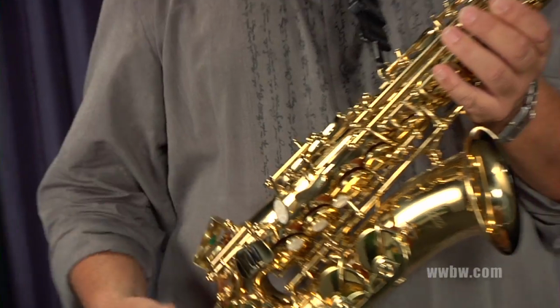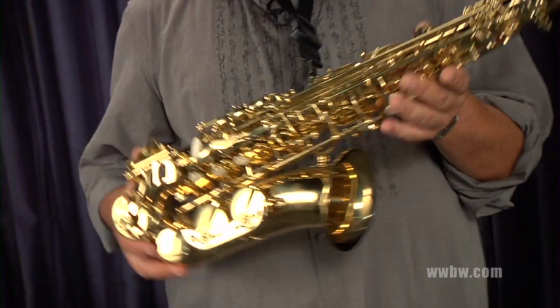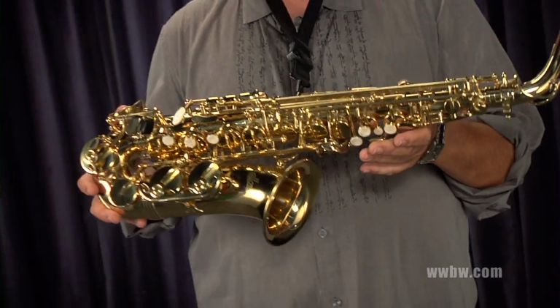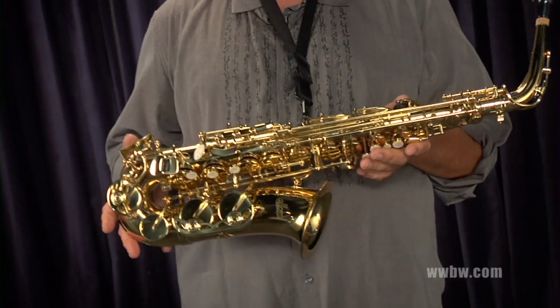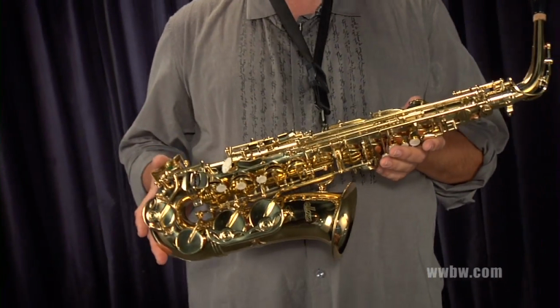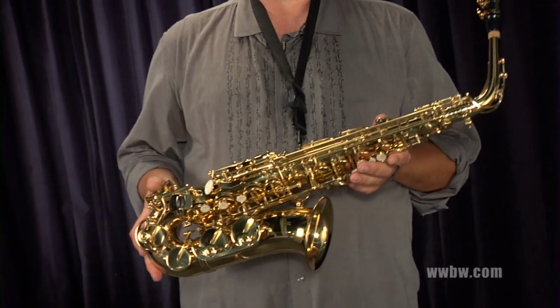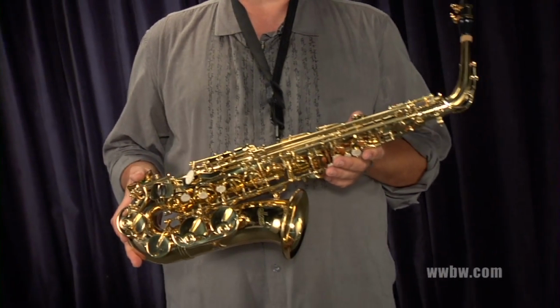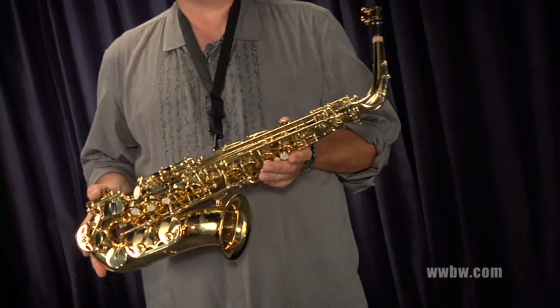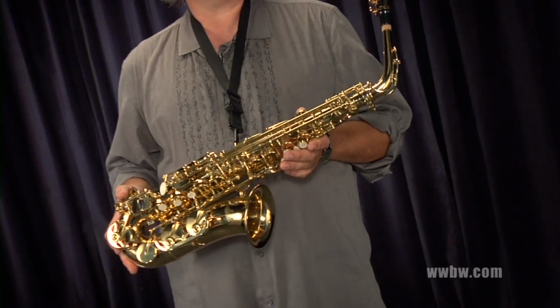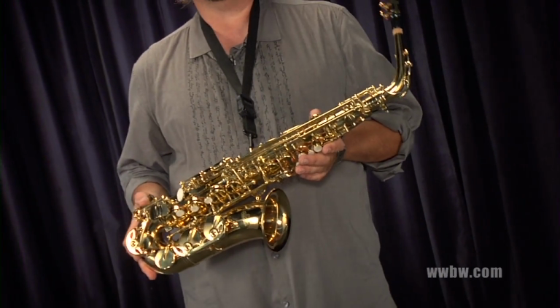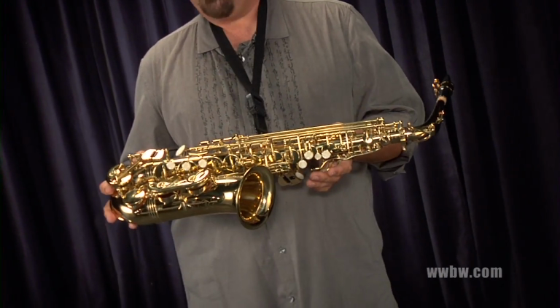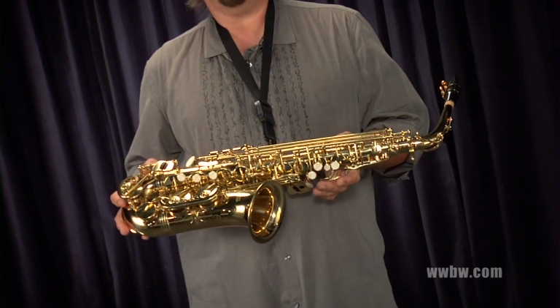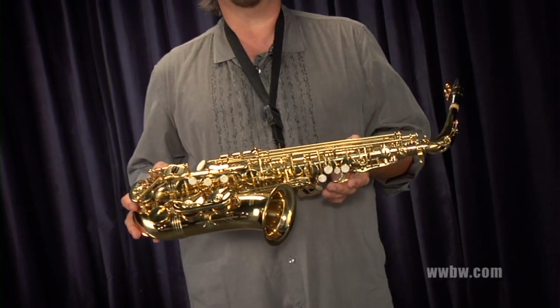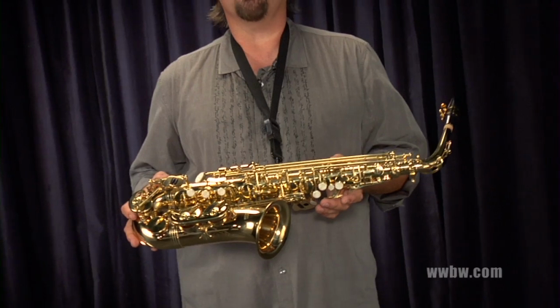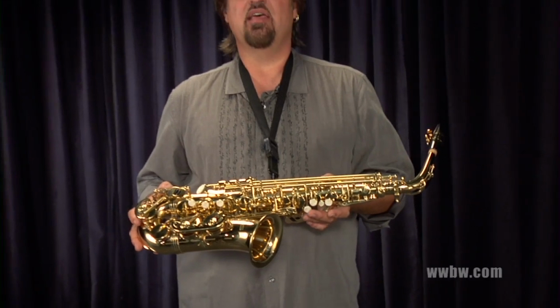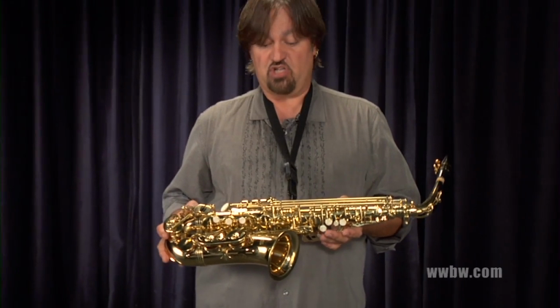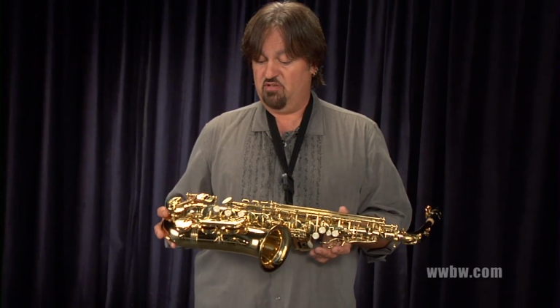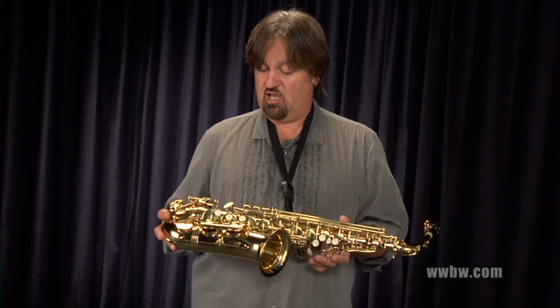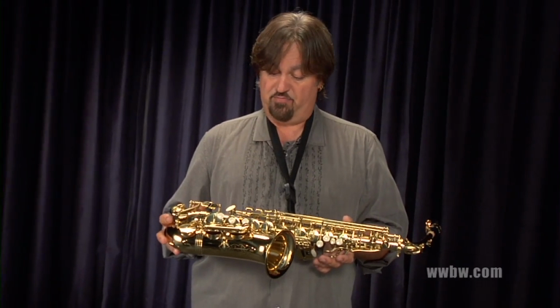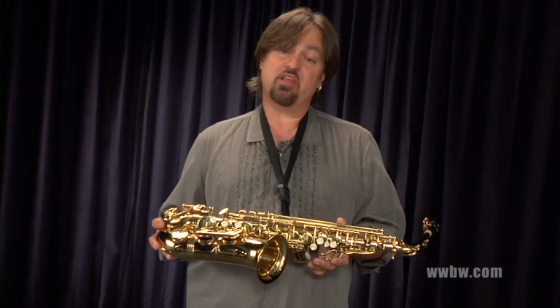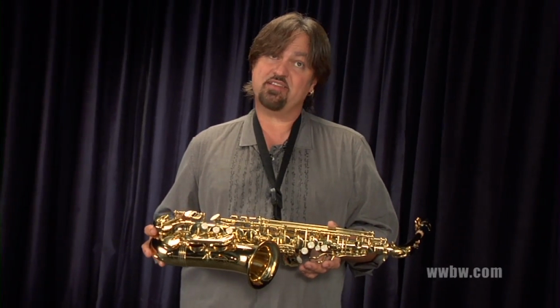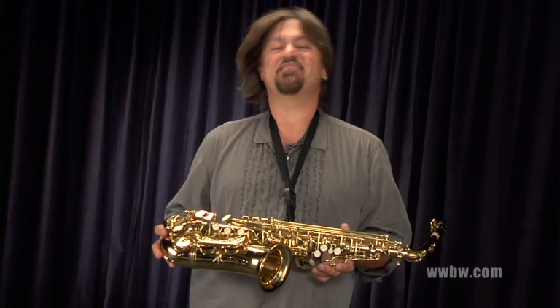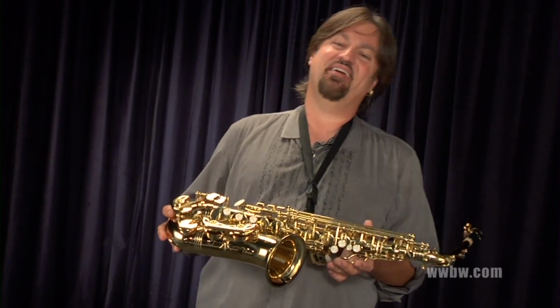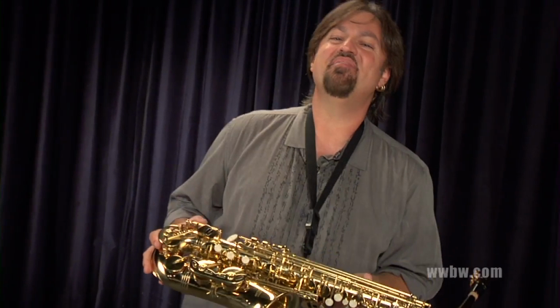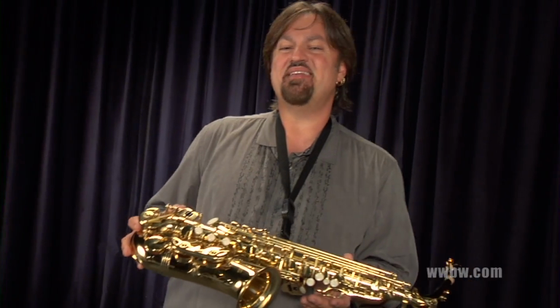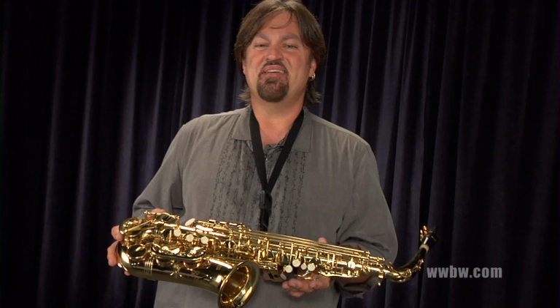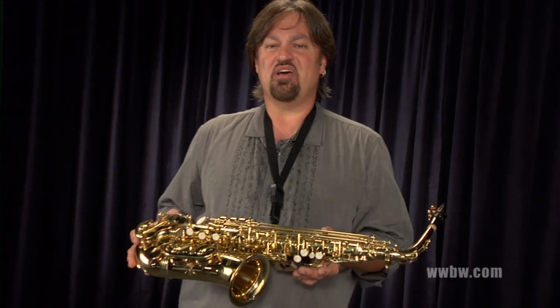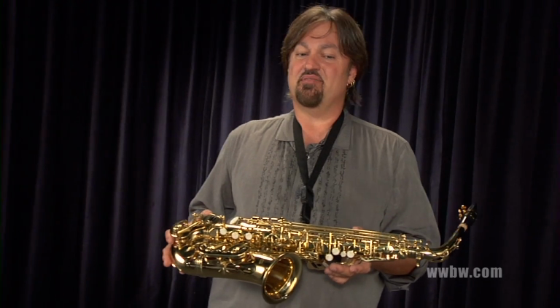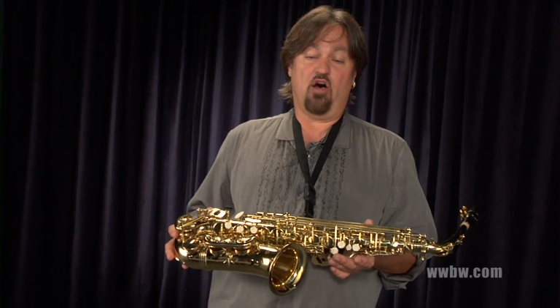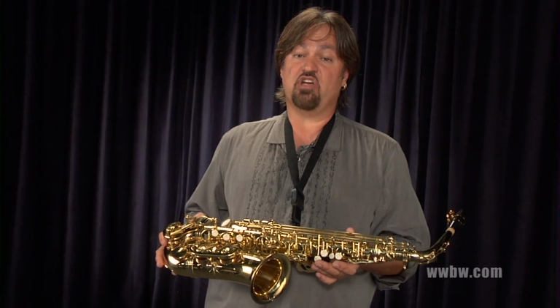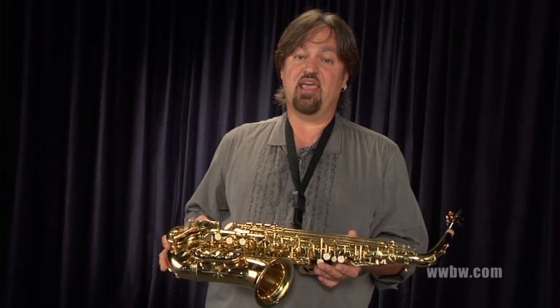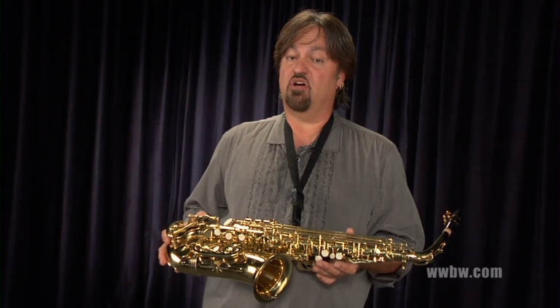It's a nice sounding instrument — you just heard it played. It's got a nice sound from the bottom all the way up to the top of the instrument, good projection. Metal resonators, which help with the projection and with the tone.